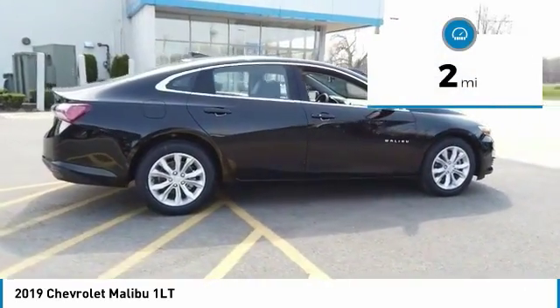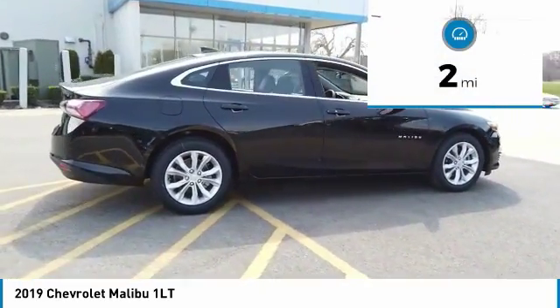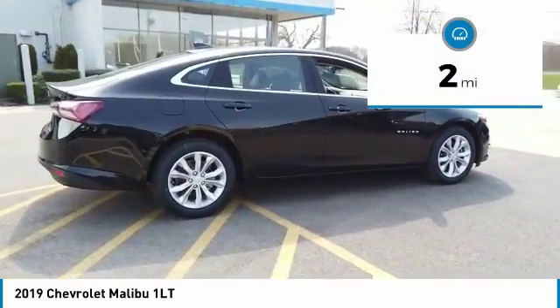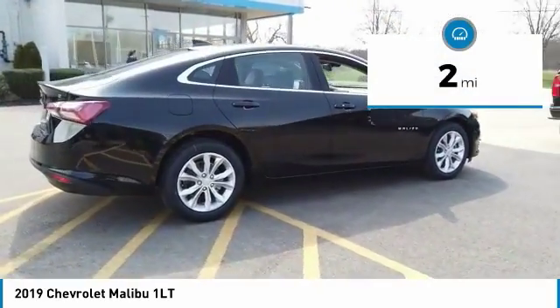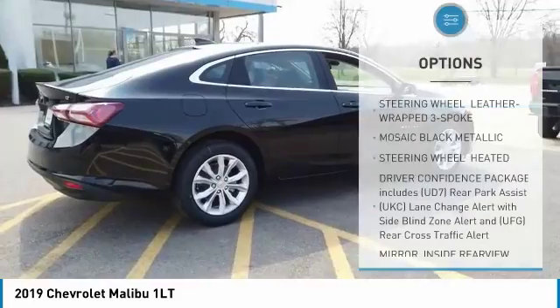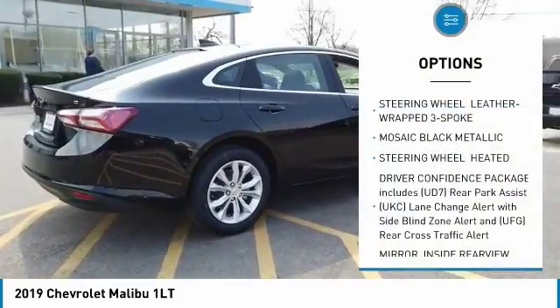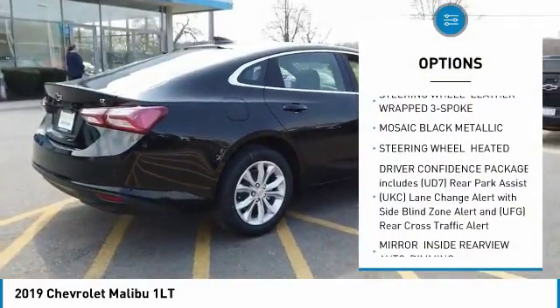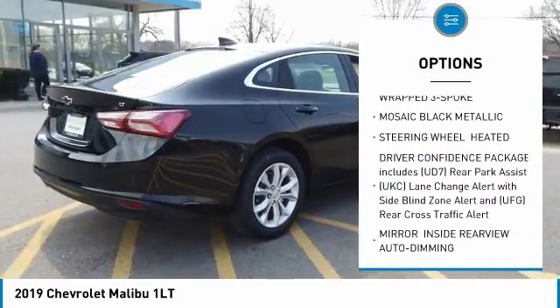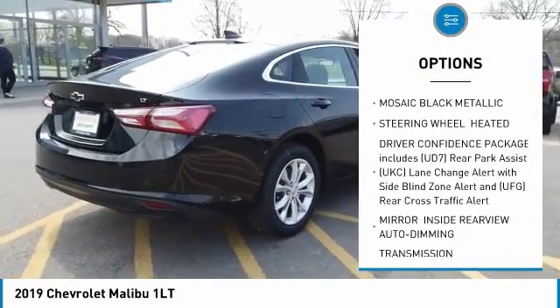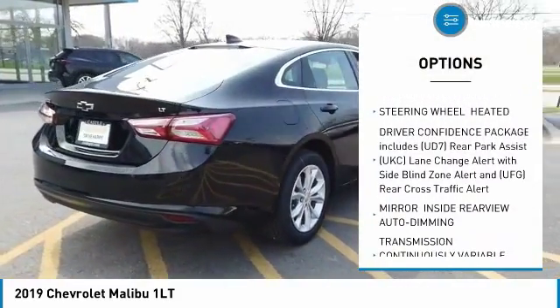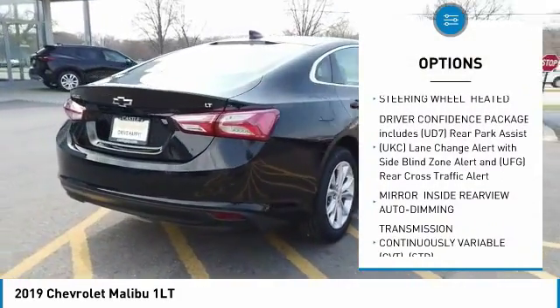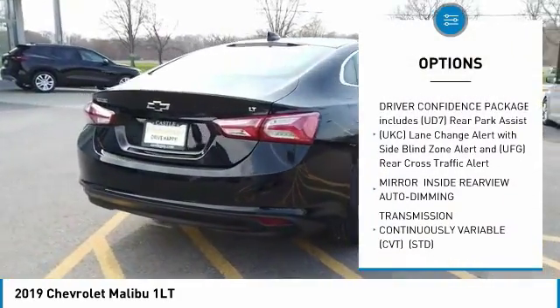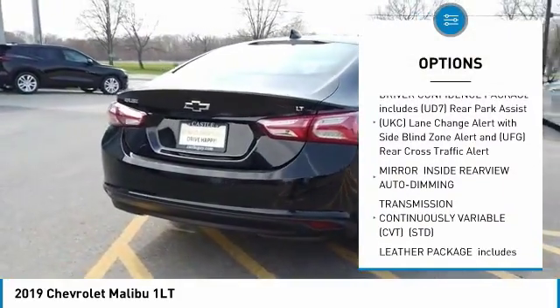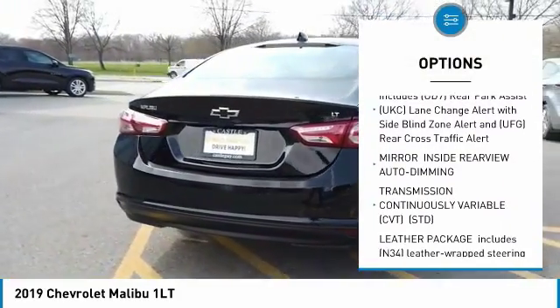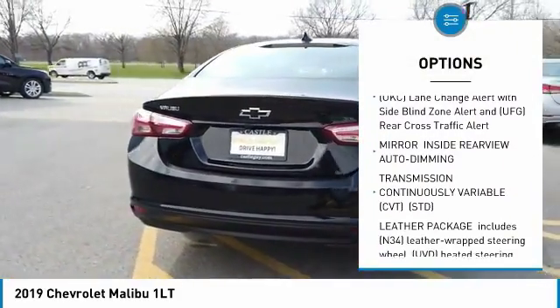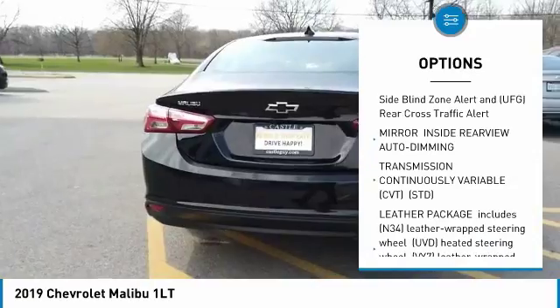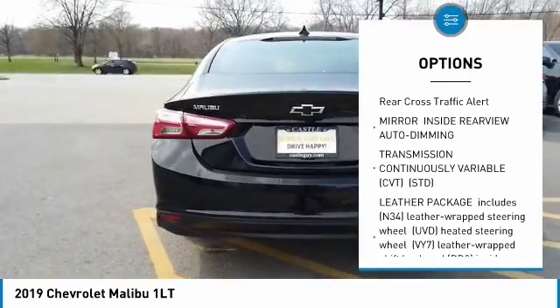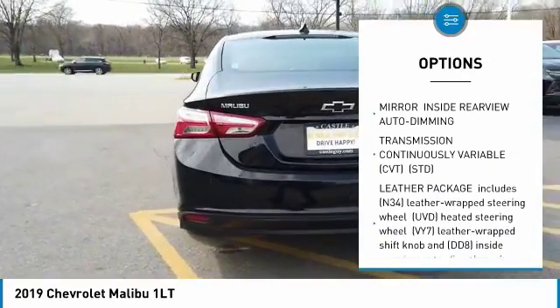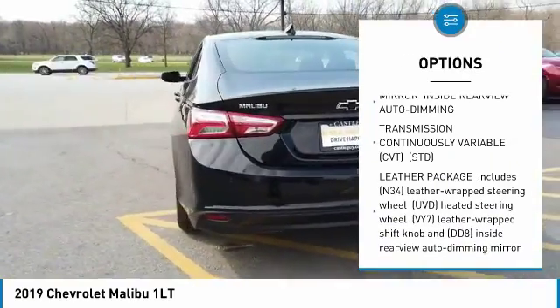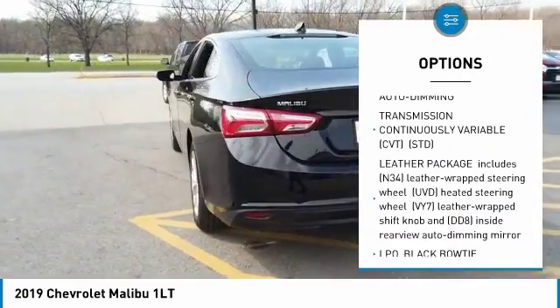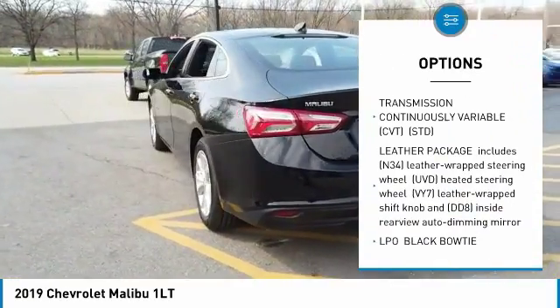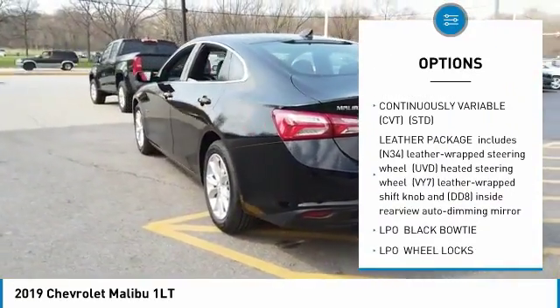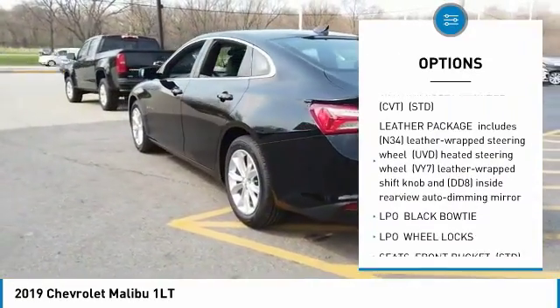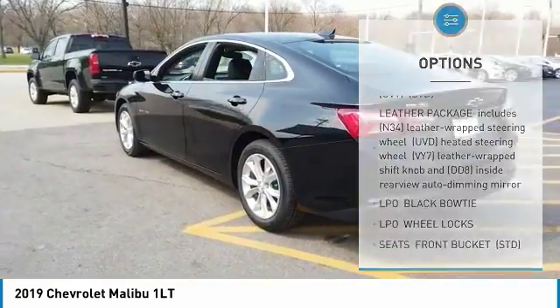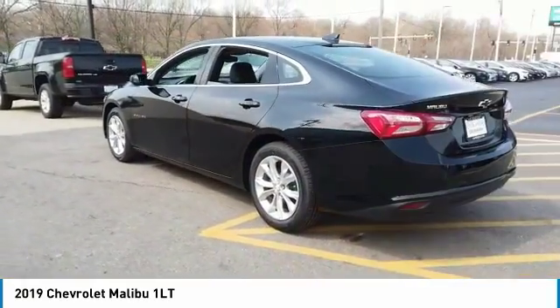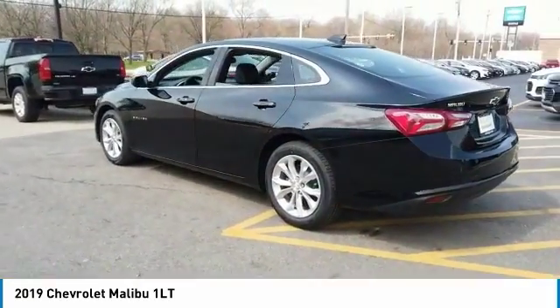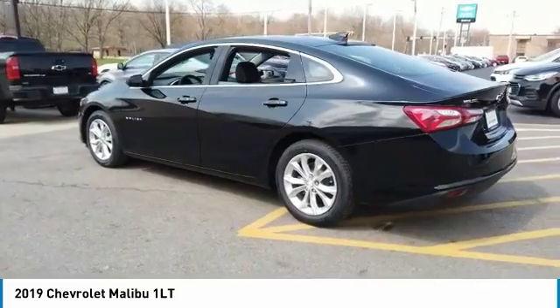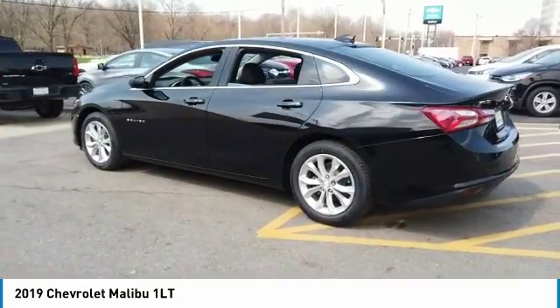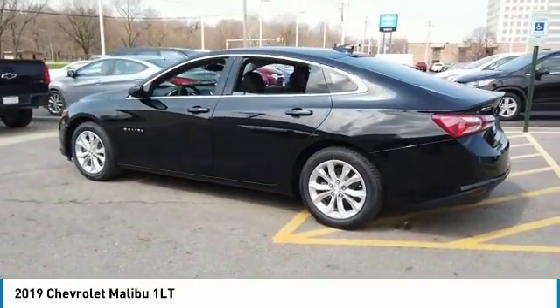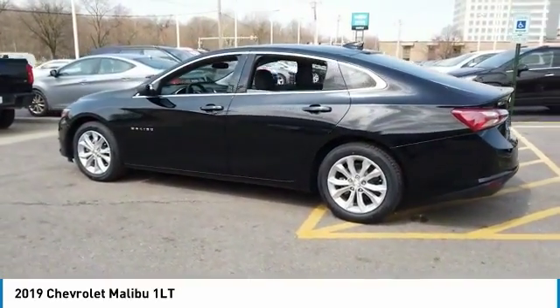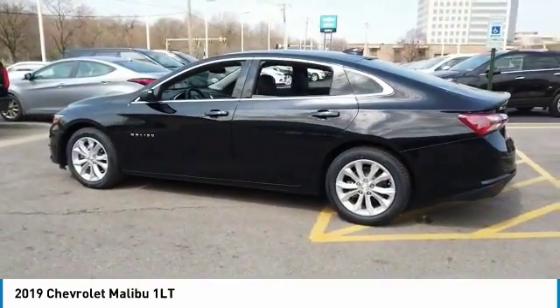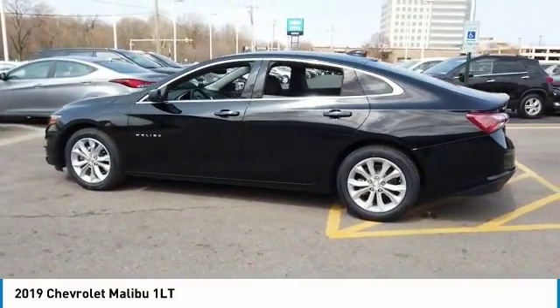Here are some of this vehicle's great options: steering wheel audio controls, remote engine start, anti-lock braking system, Bluetooth, adjustable steering wheel, cruise control, floor mats, four-wheel disc brakes, aluminum wheels, and FWD.